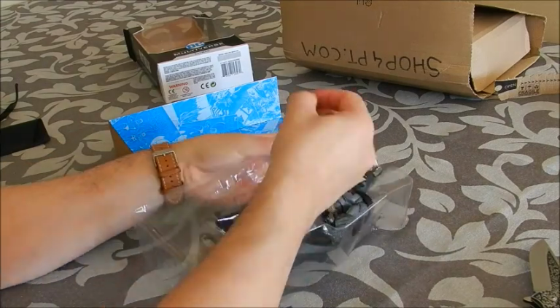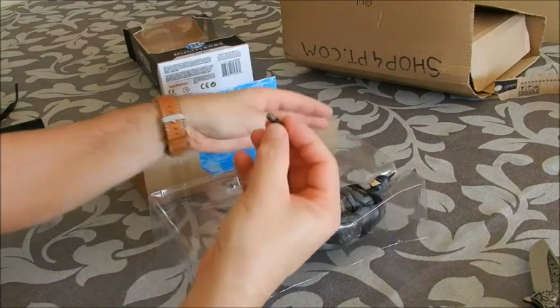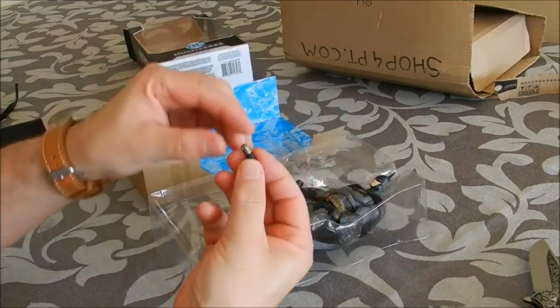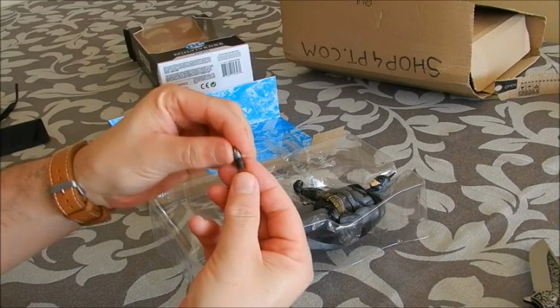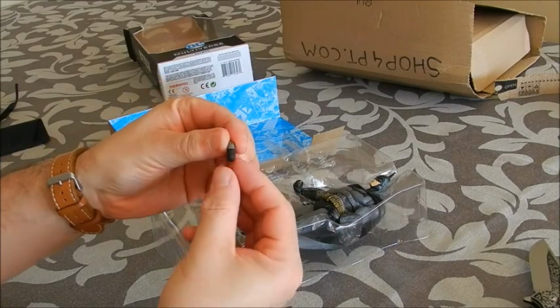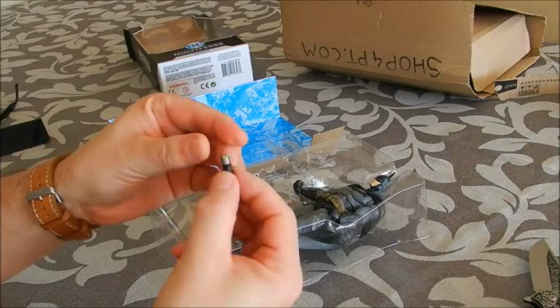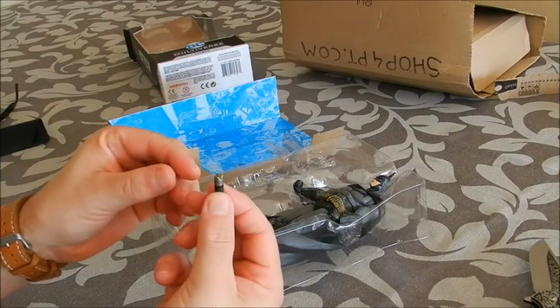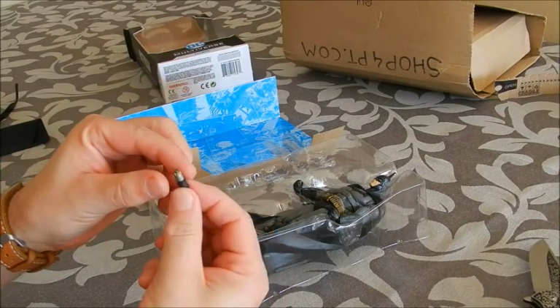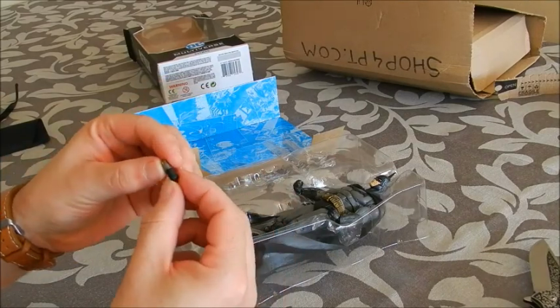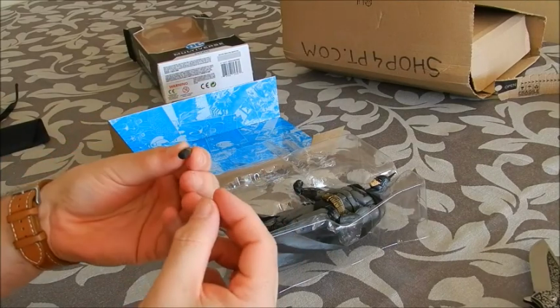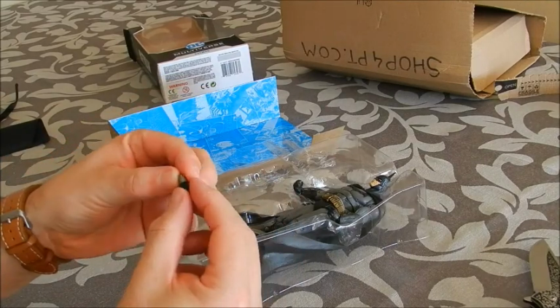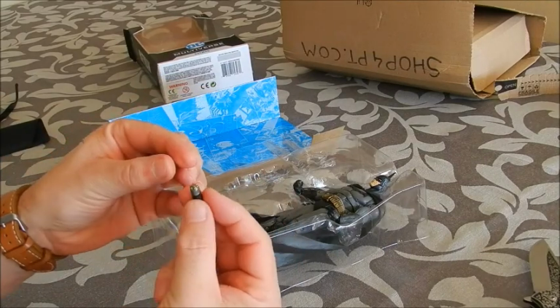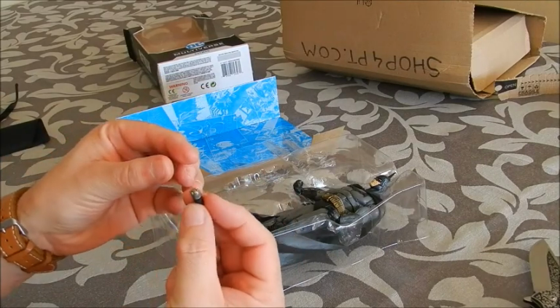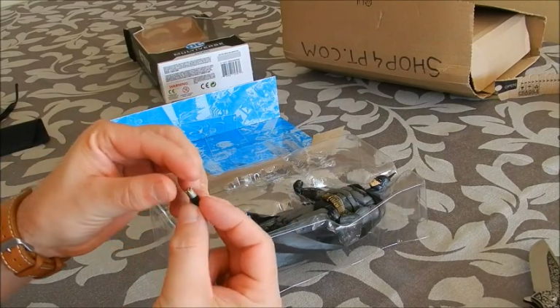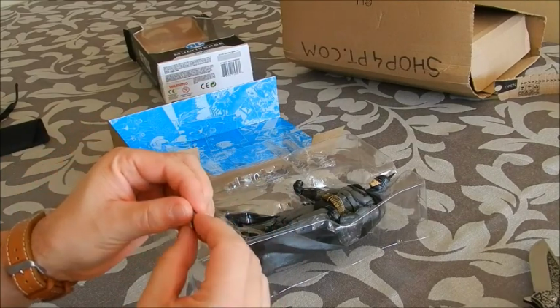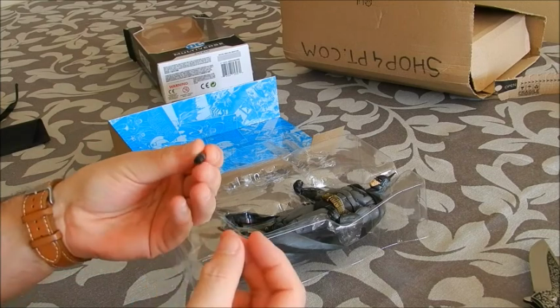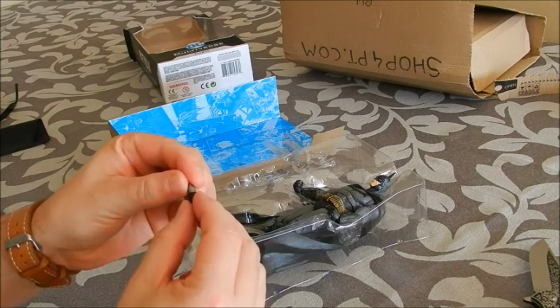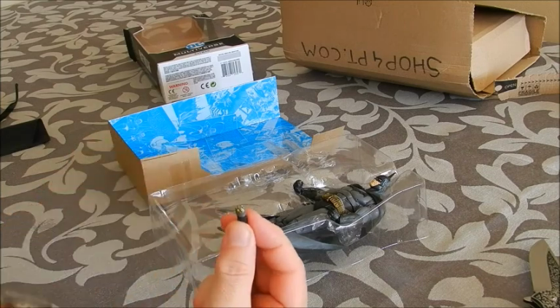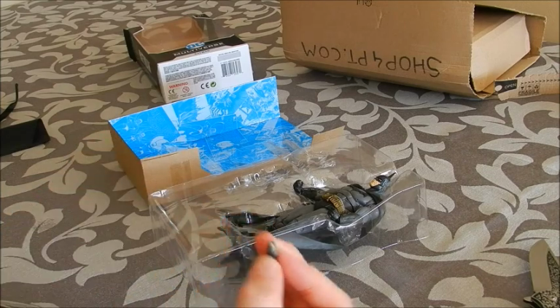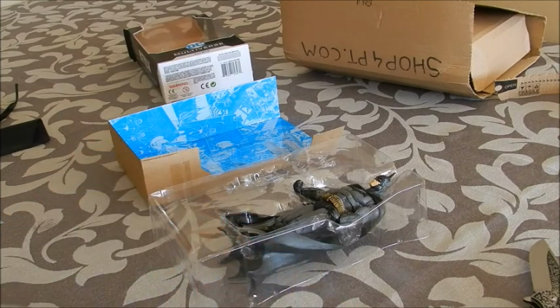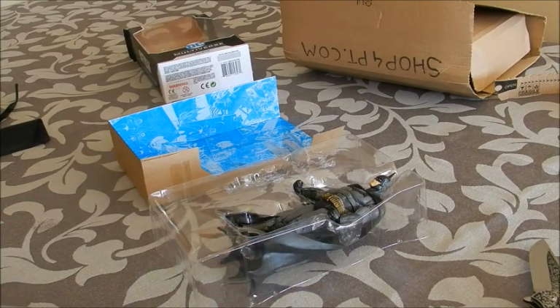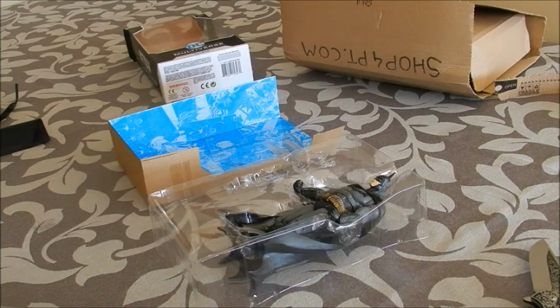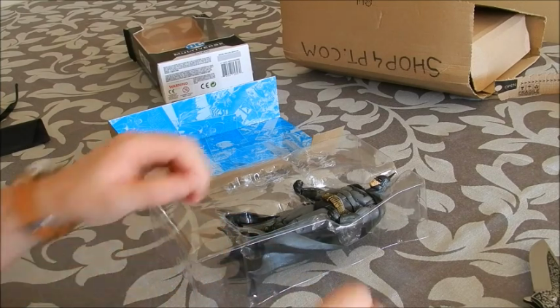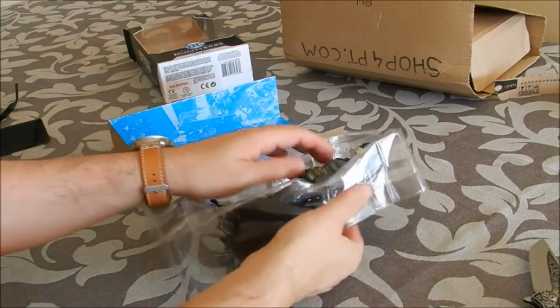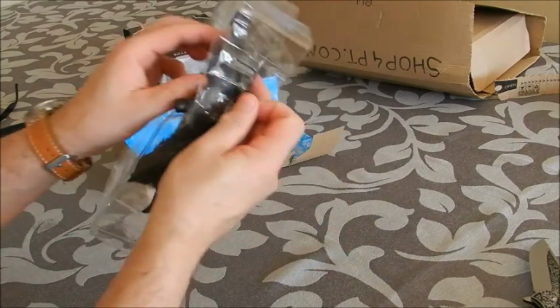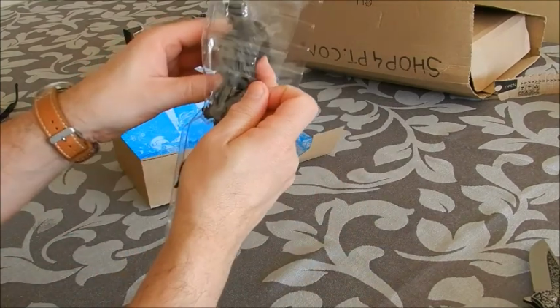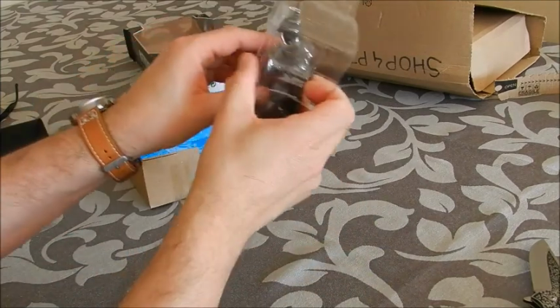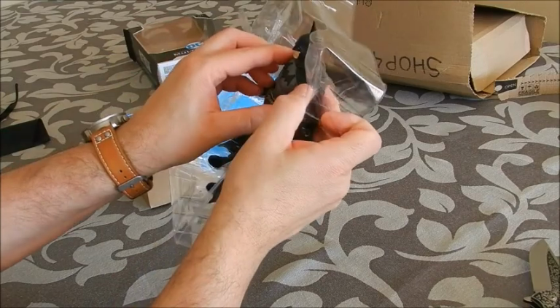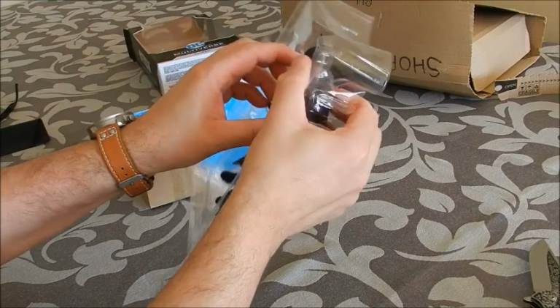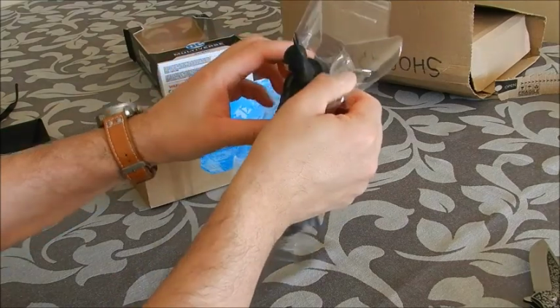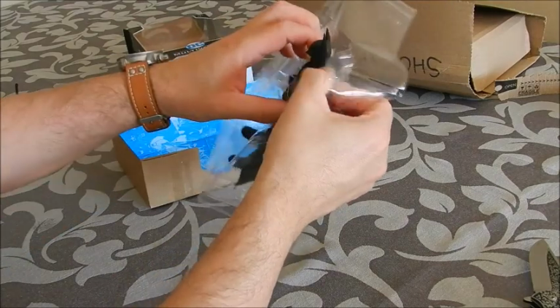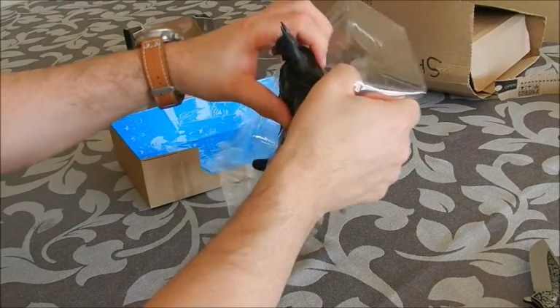And I have no idea what this is, since I haven't played the video game. I have no idea what this little contraption does.